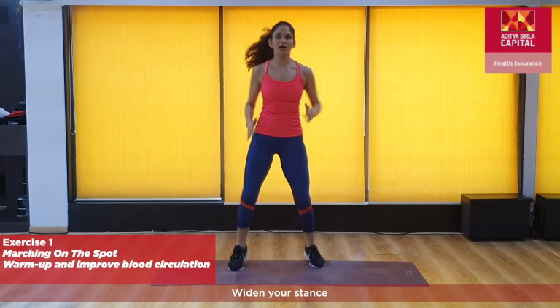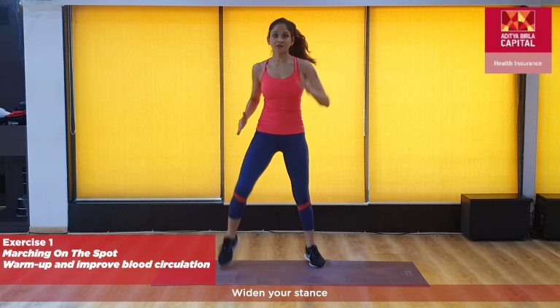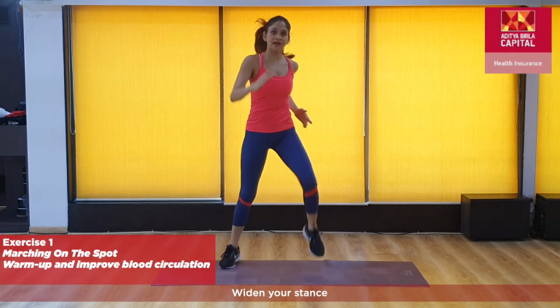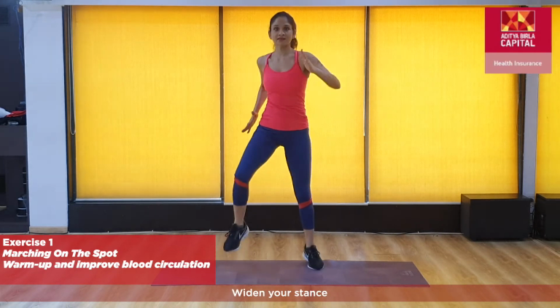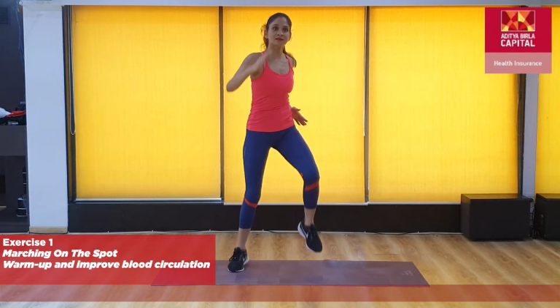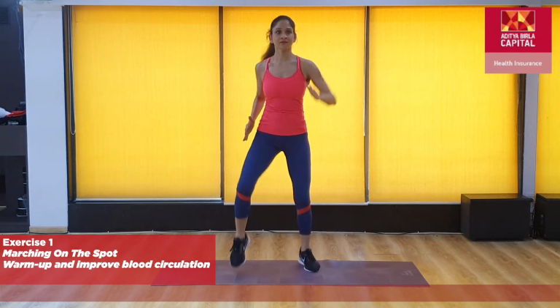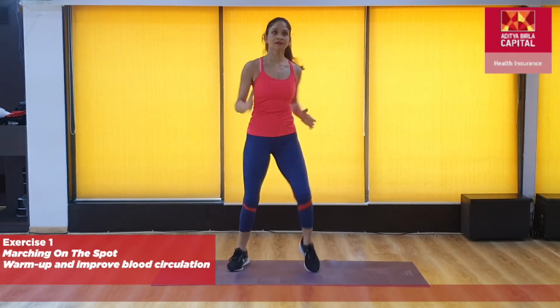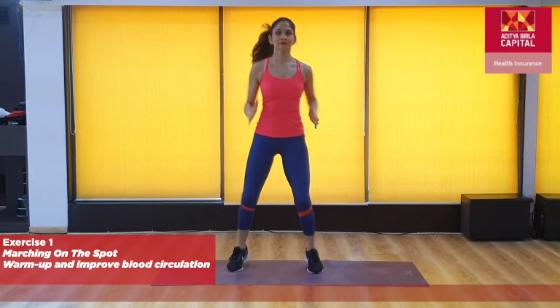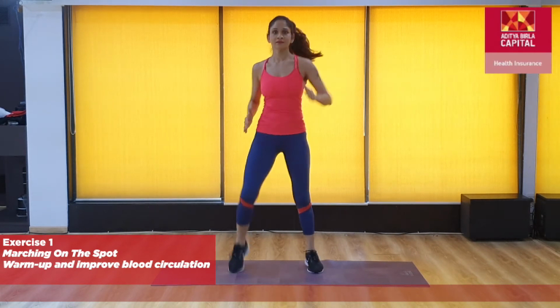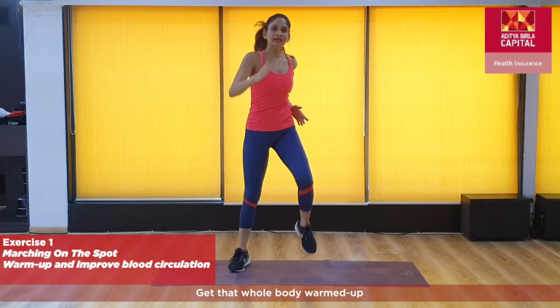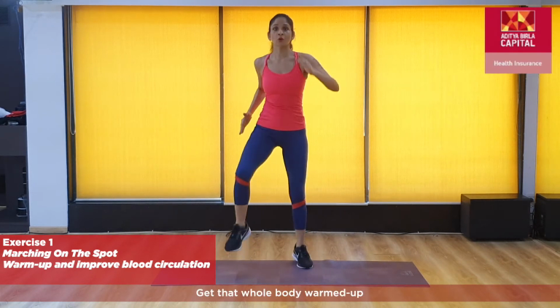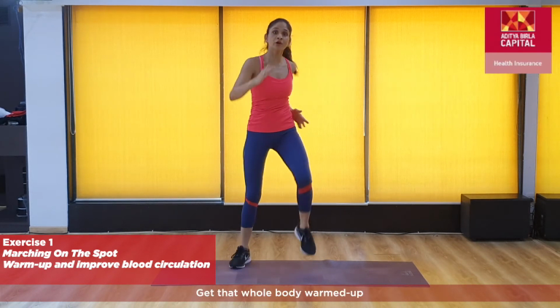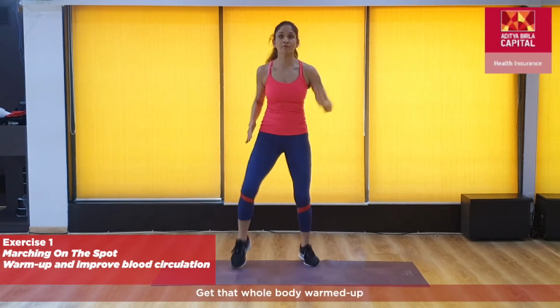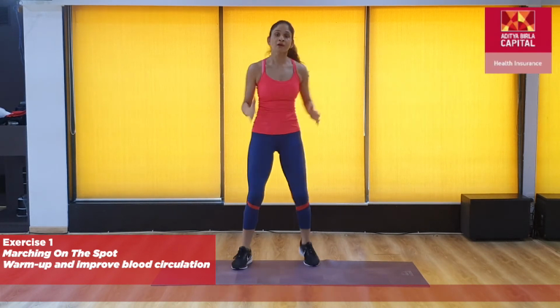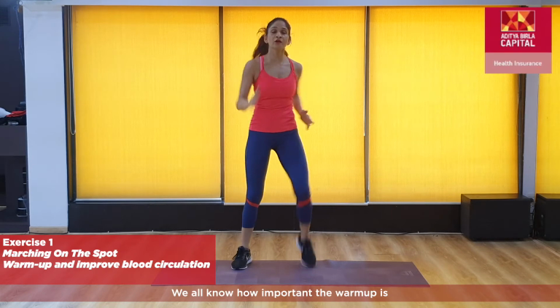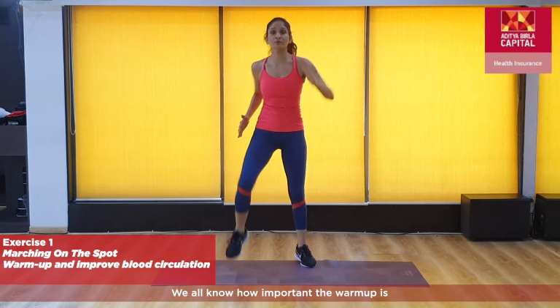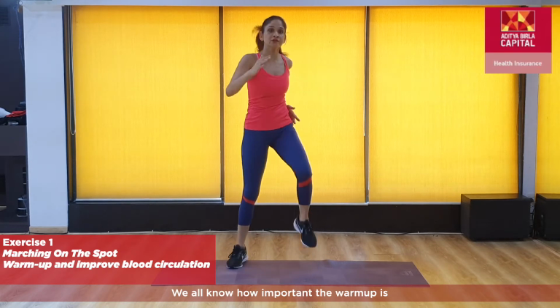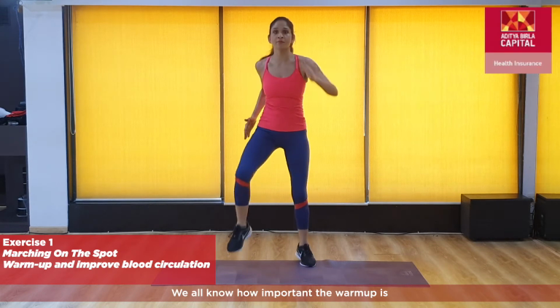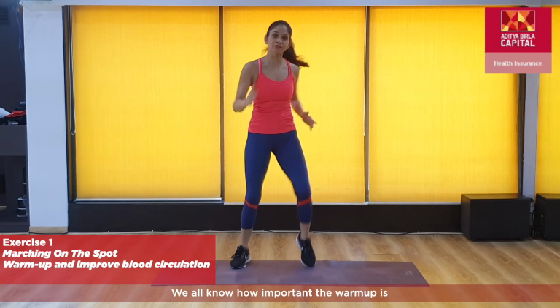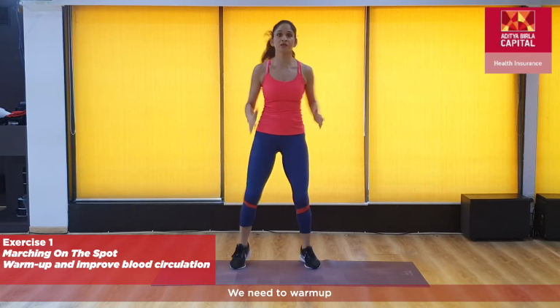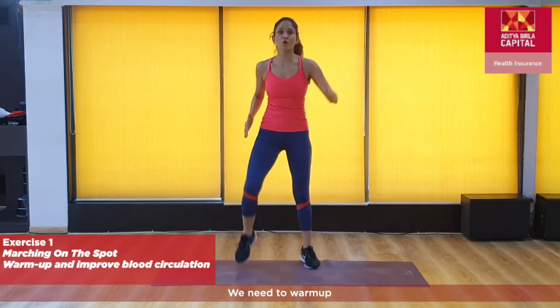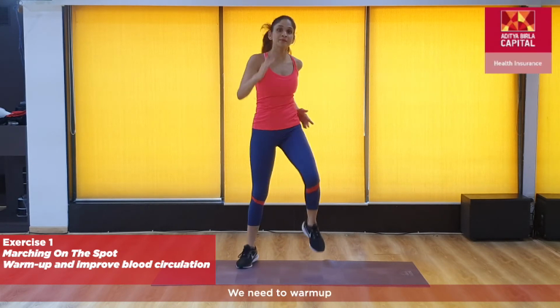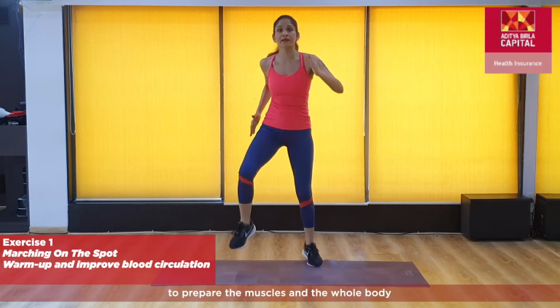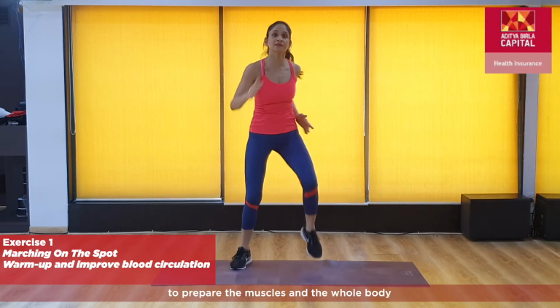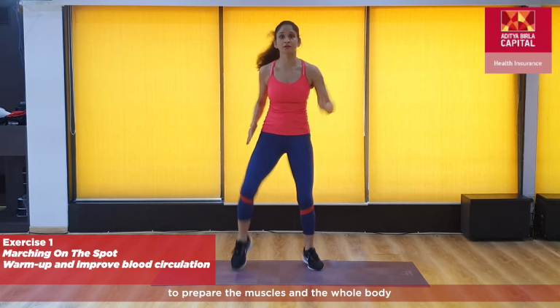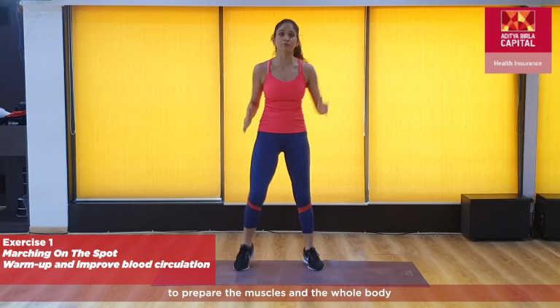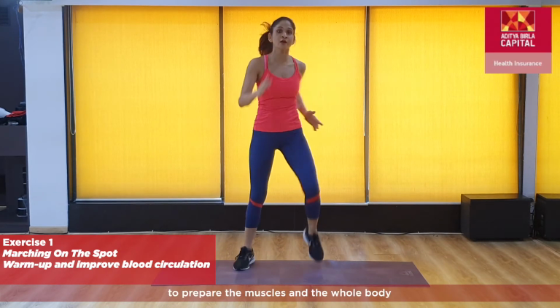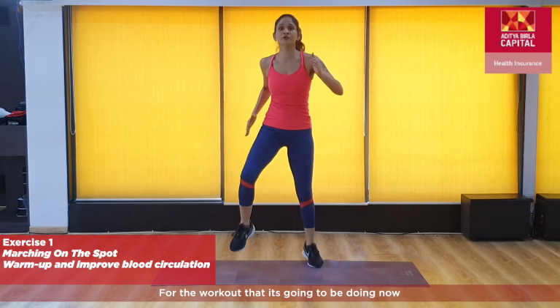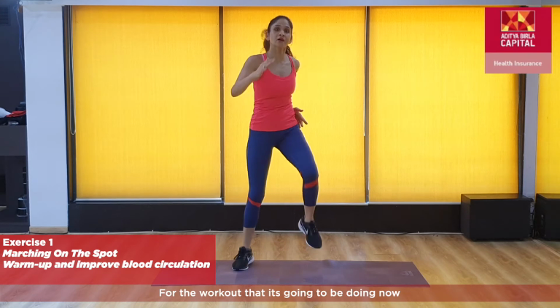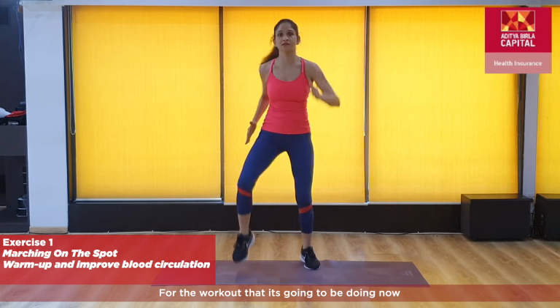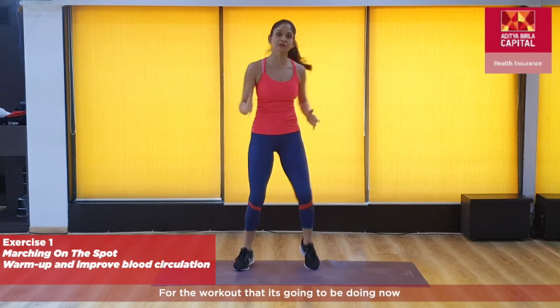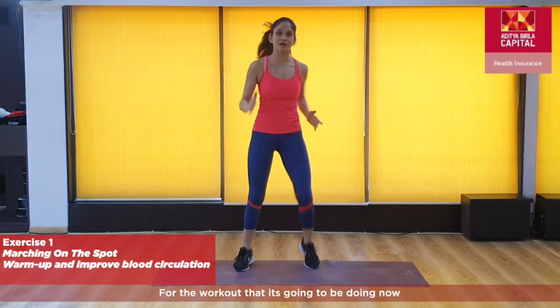Widen your stance, get that whole body warmed up. We all know how important the warm-up is — we need to warm up and prepare the muscles and the whole body for the workout that we're going to be doing now.